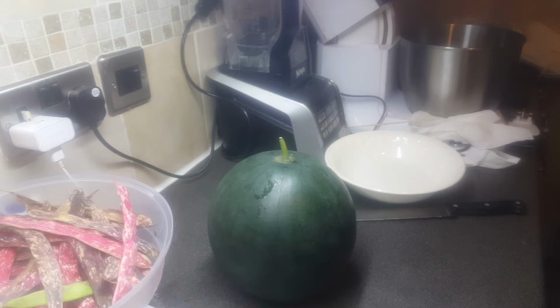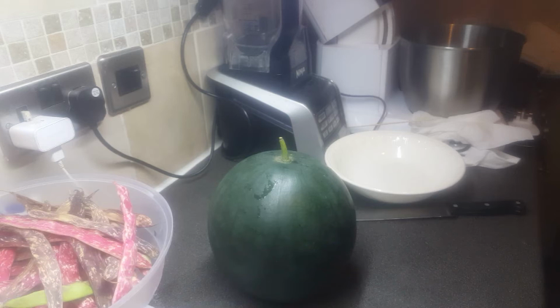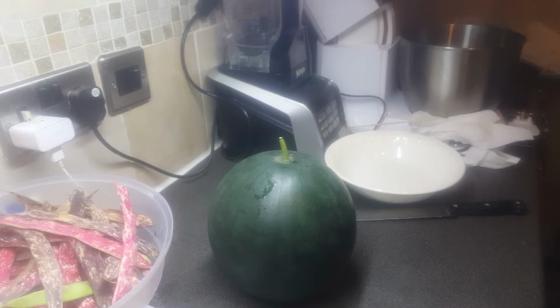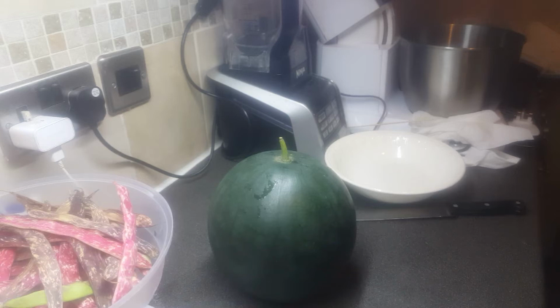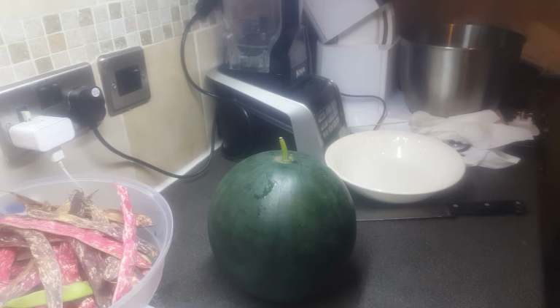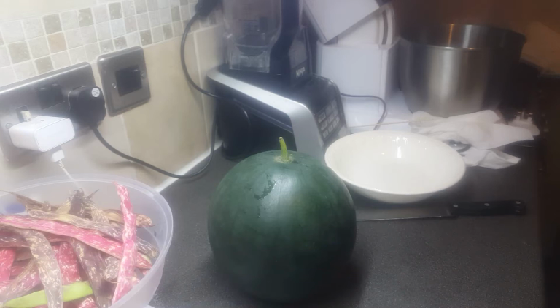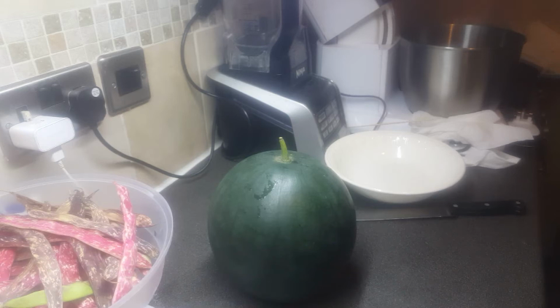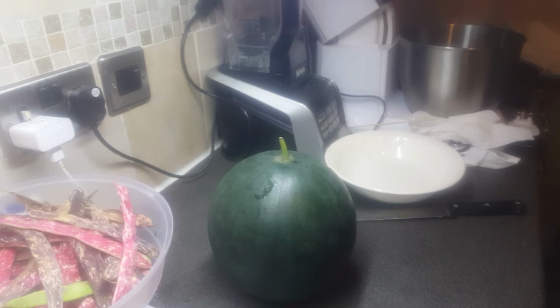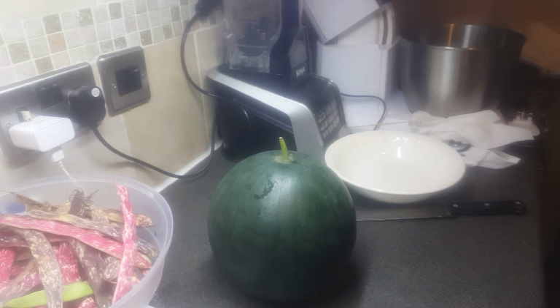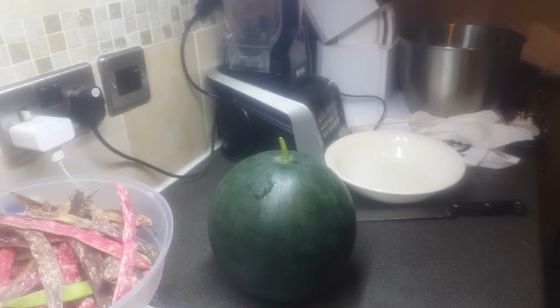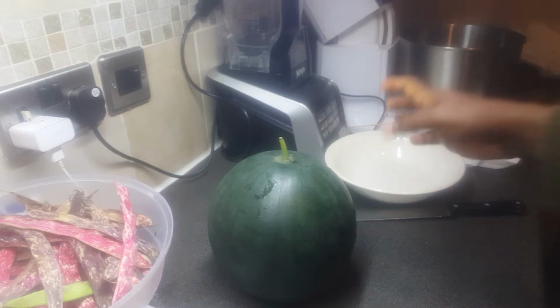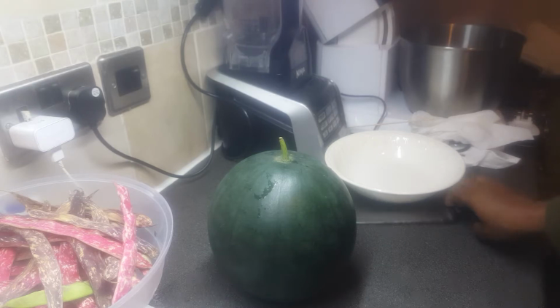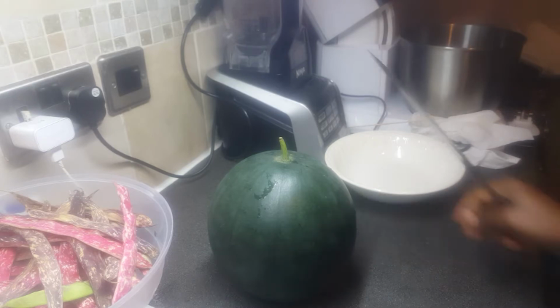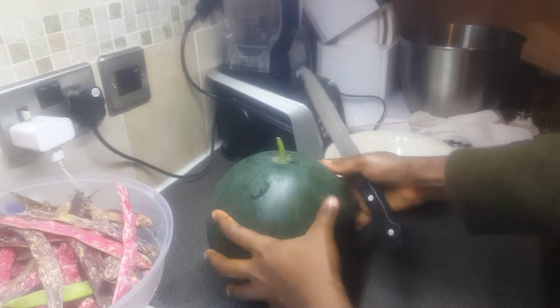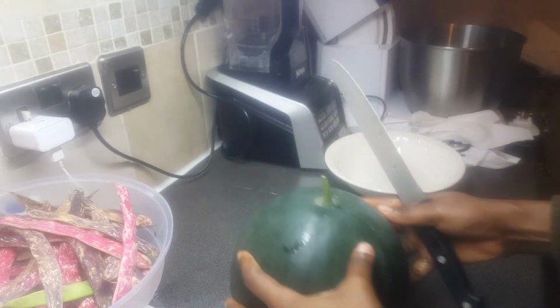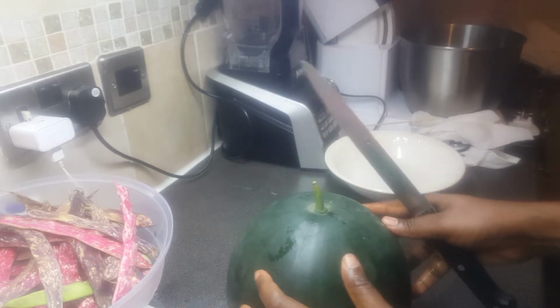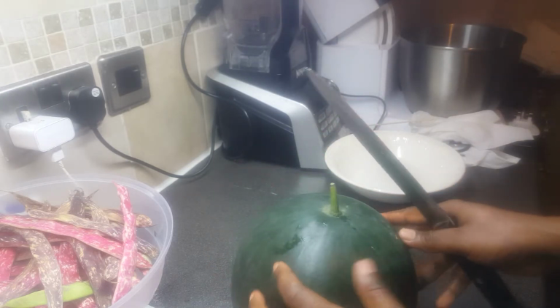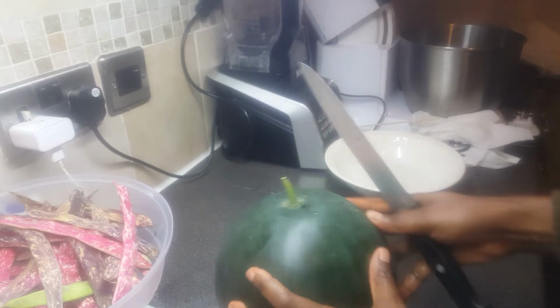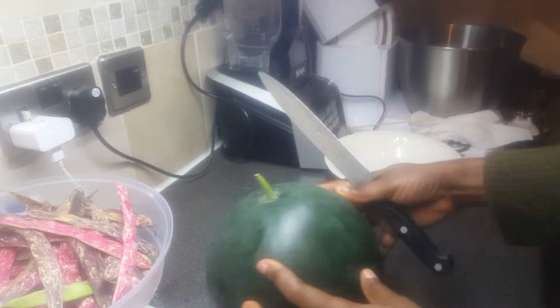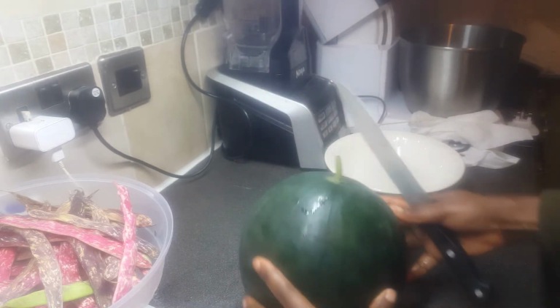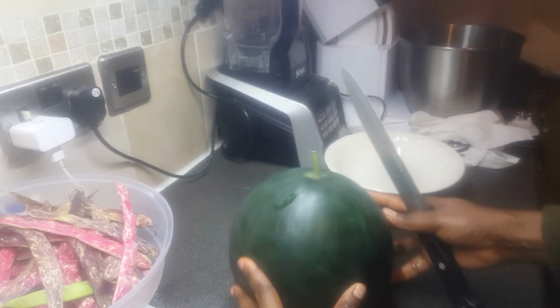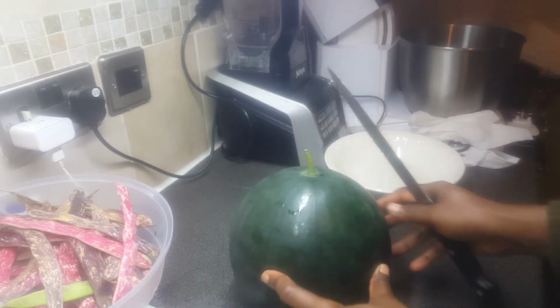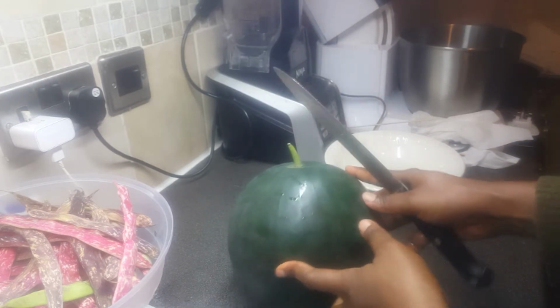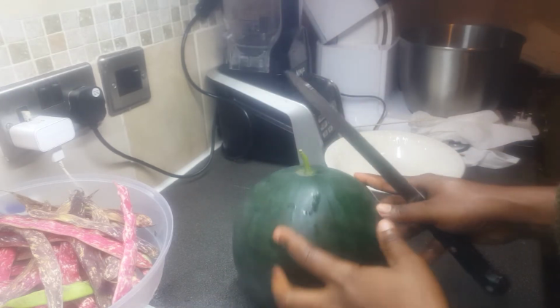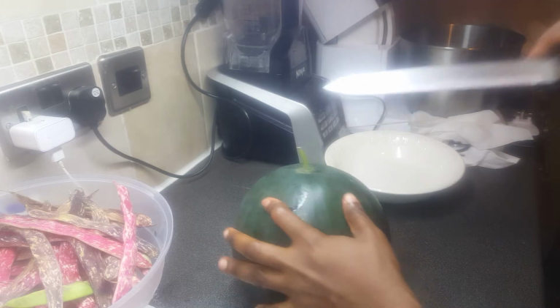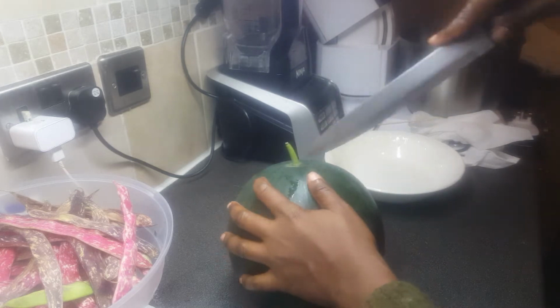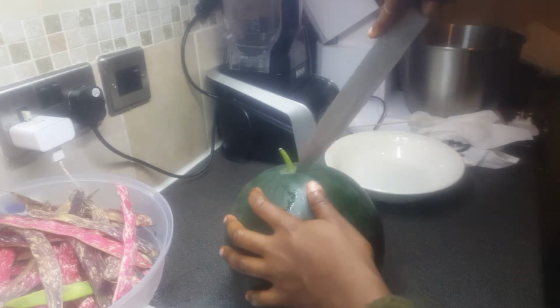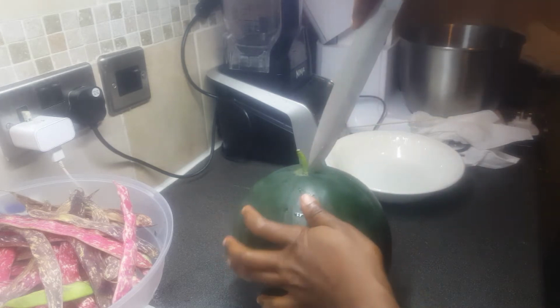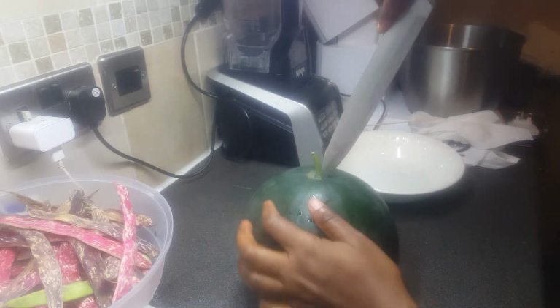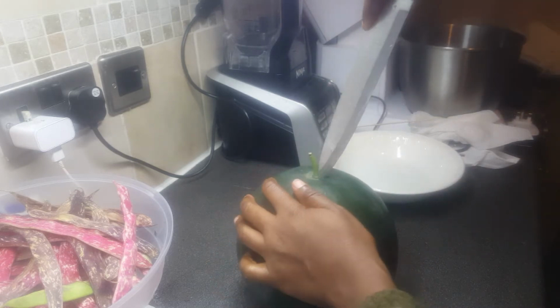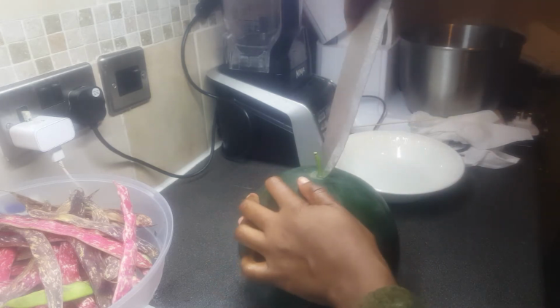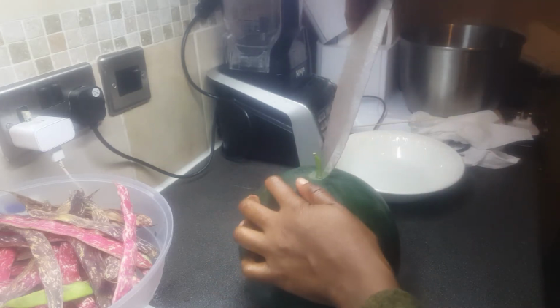Hello everyone, welcome to Lady B Got Me. I just want to show you my watermelon — I'm going to cut it and see how it tastes. Let's just go with it.